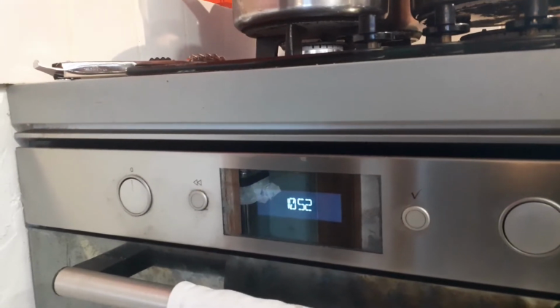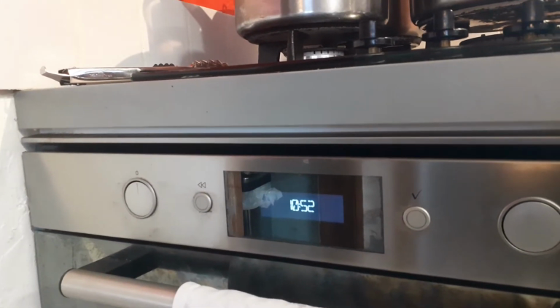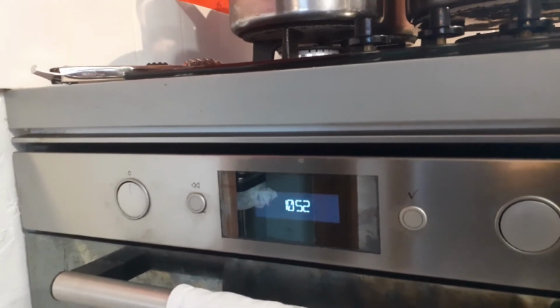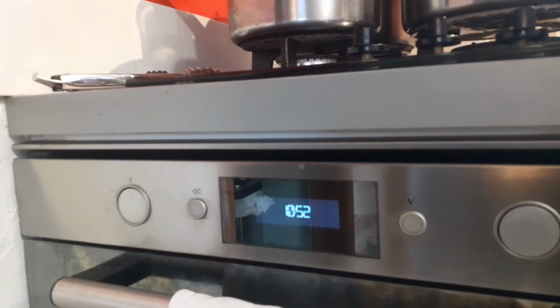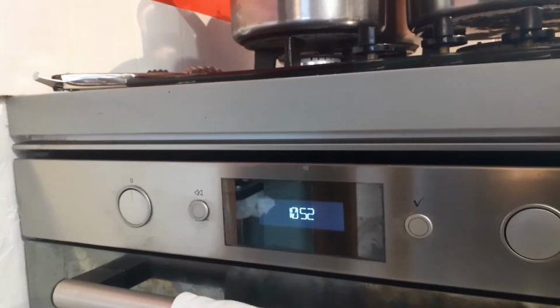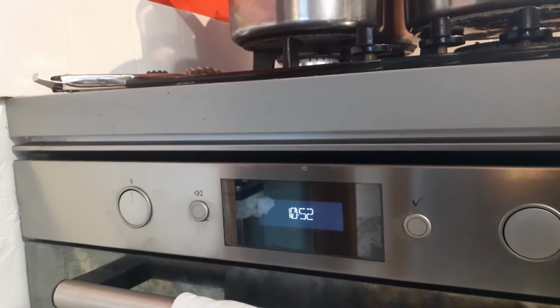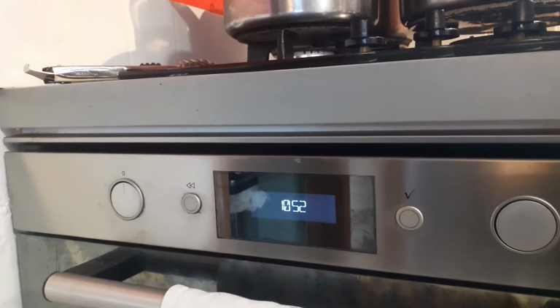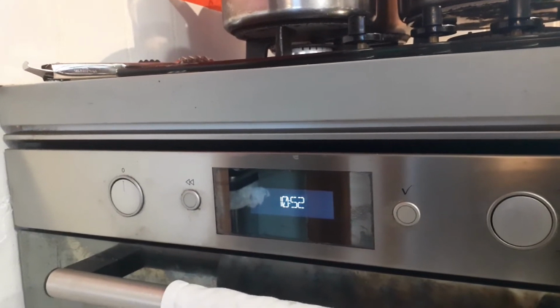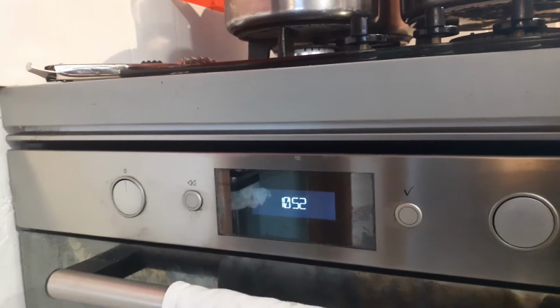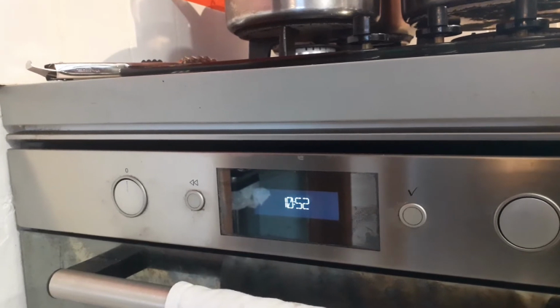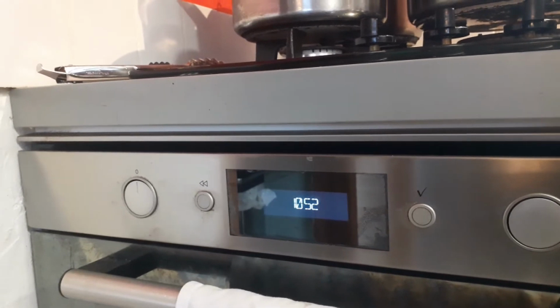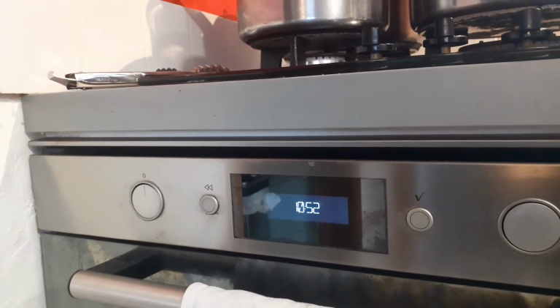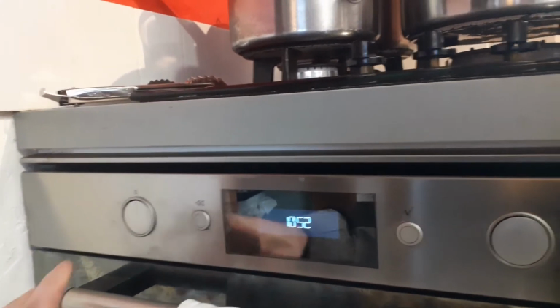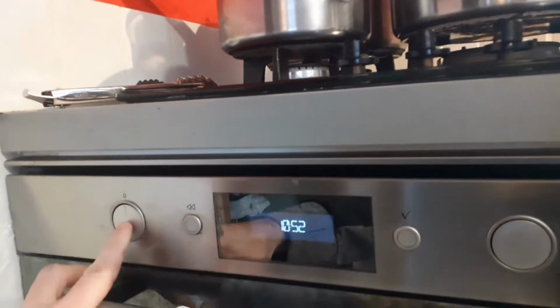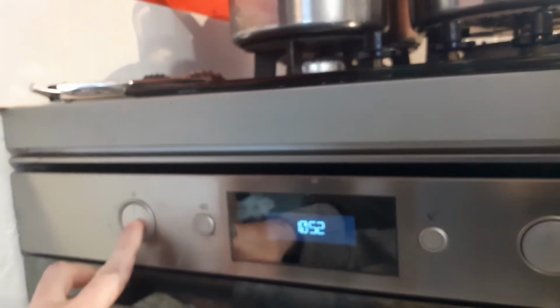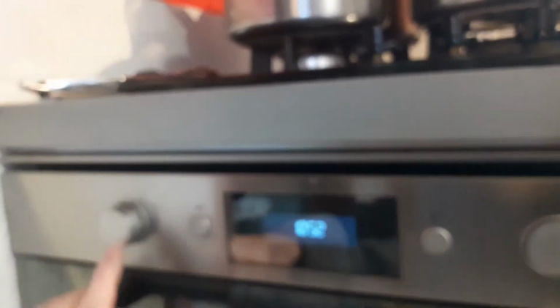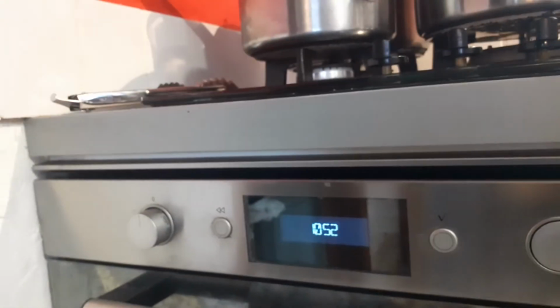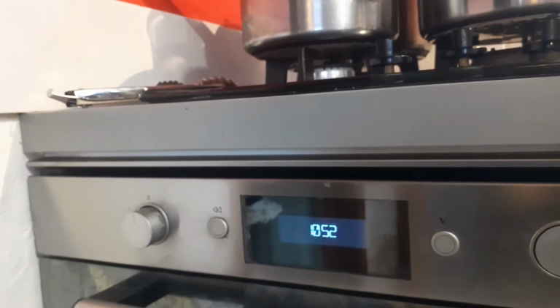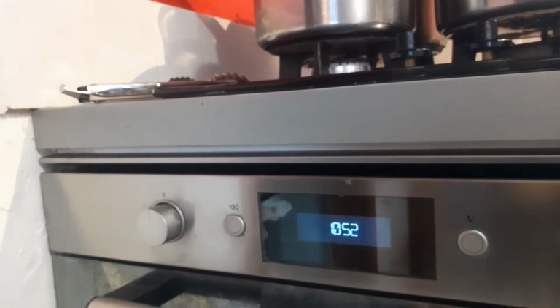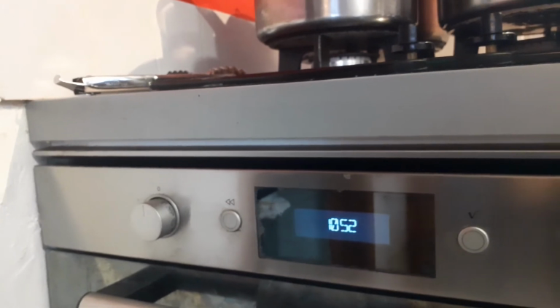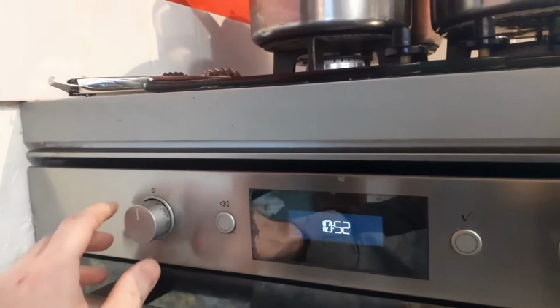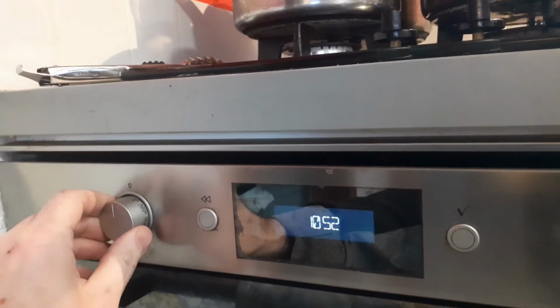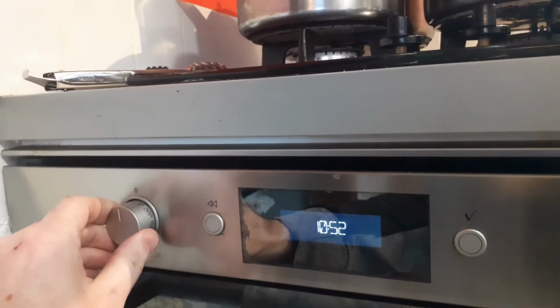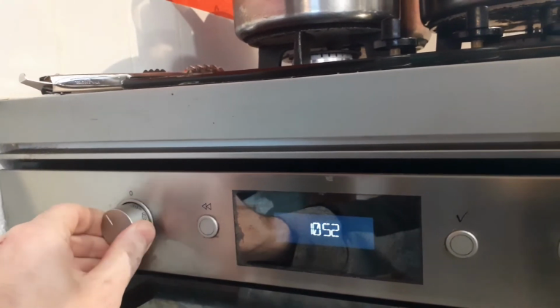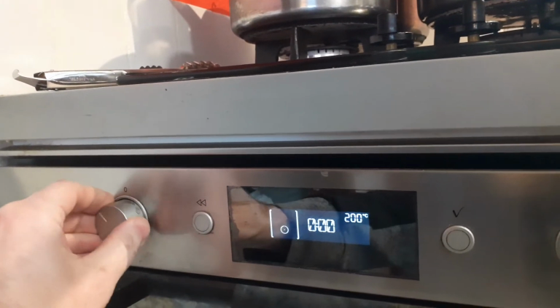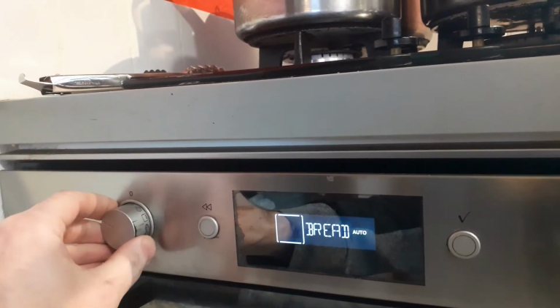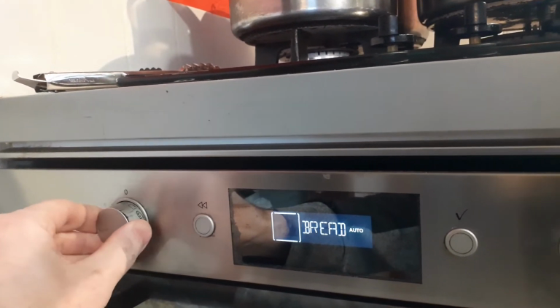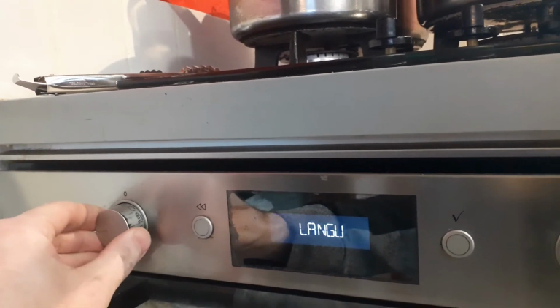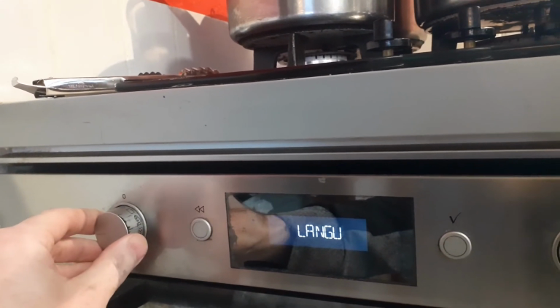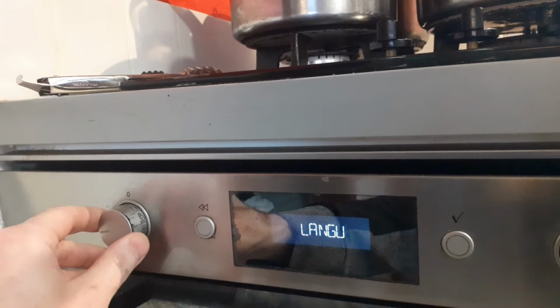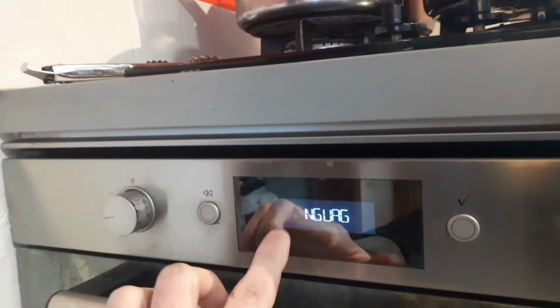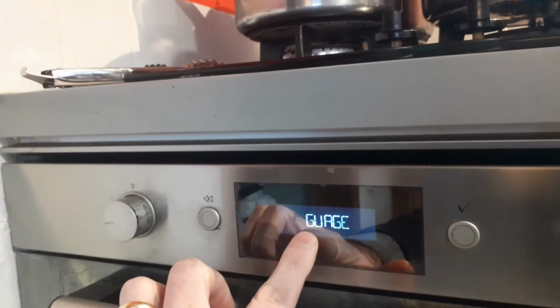I'm going to show you how to turn off the beeping when you're messing with the dials on a Whirlpool cooker. Take this button on the end, press it in, turn it round till you see the language symbol come up. There it is on the screen there.